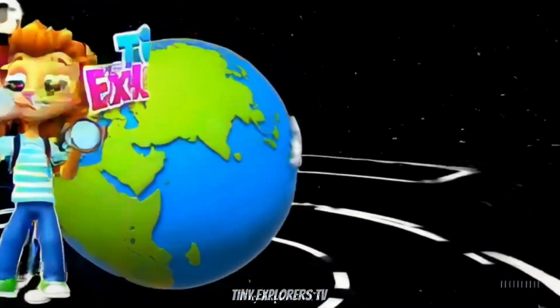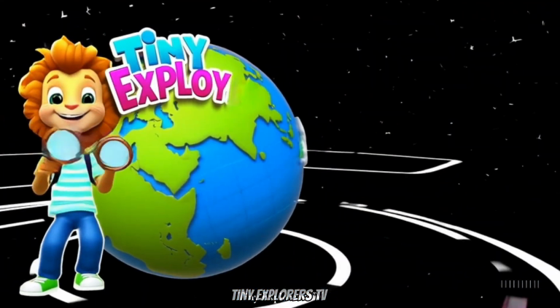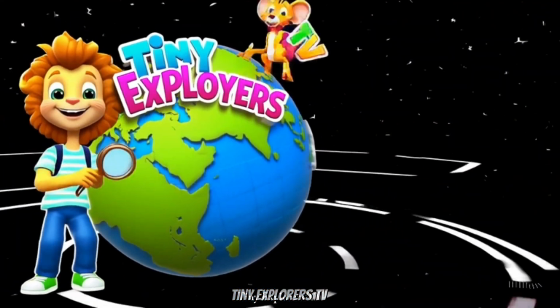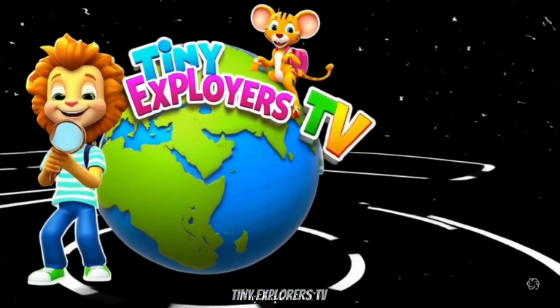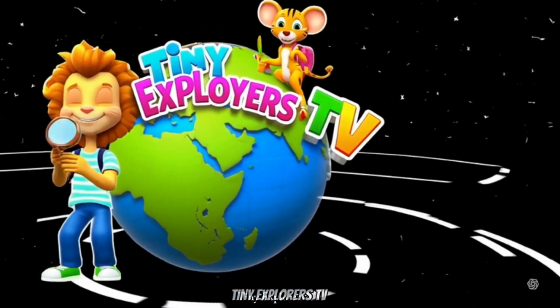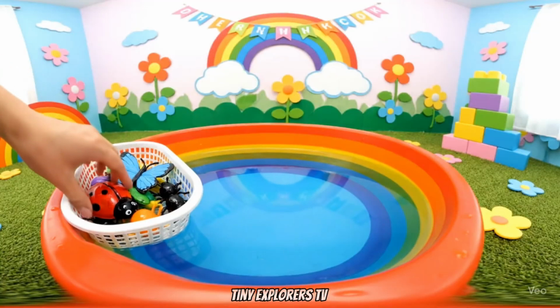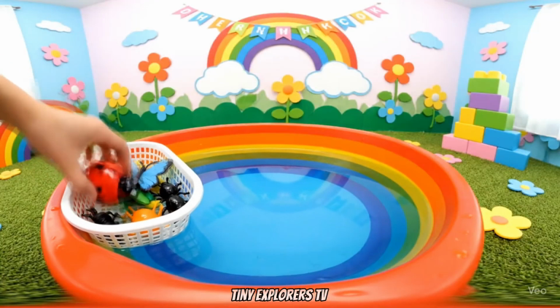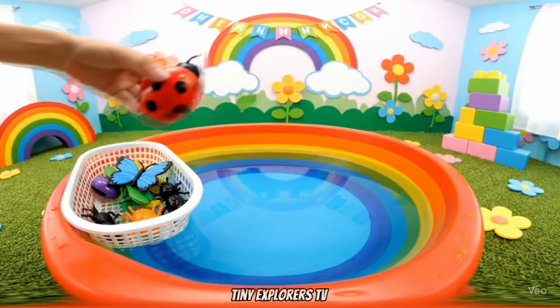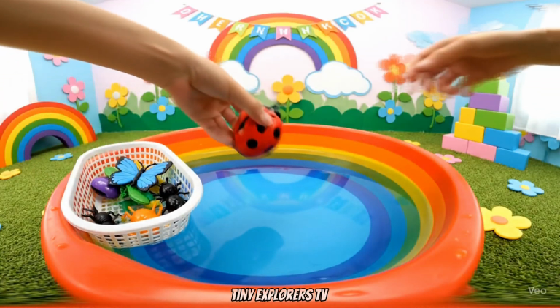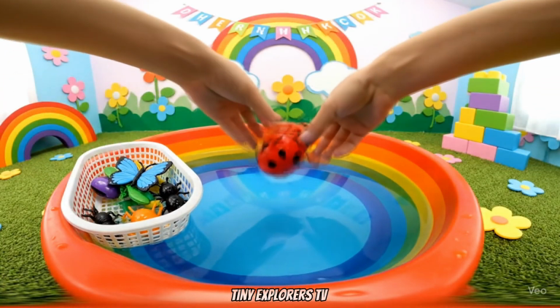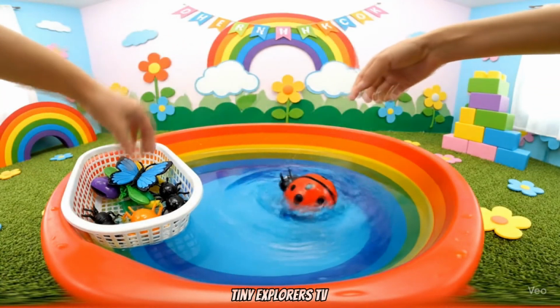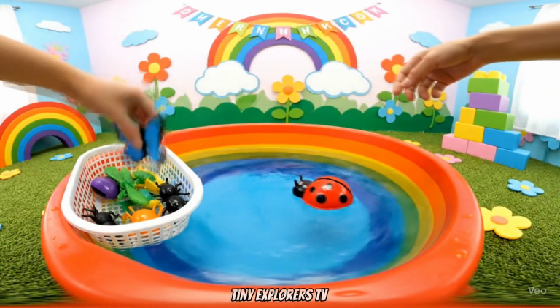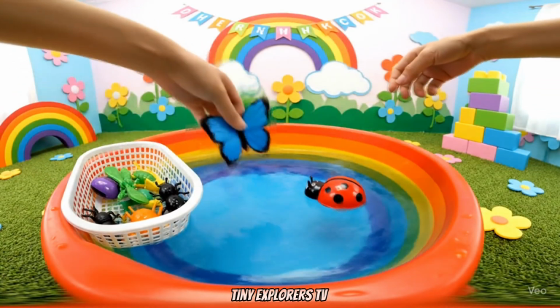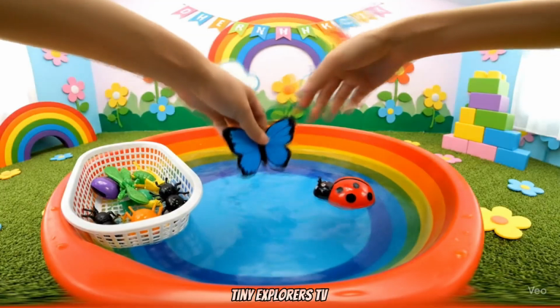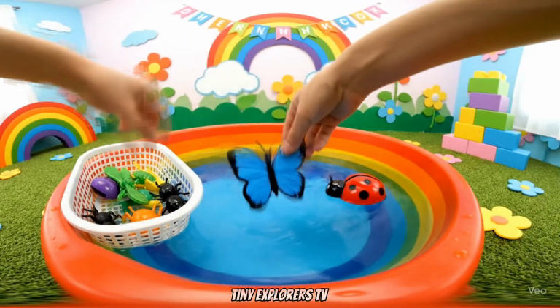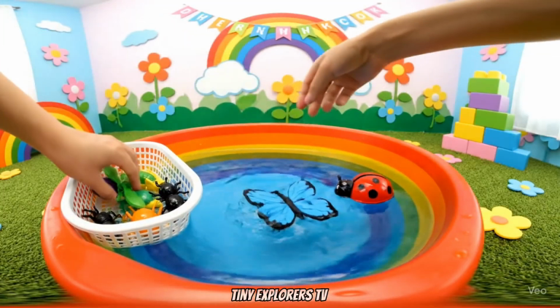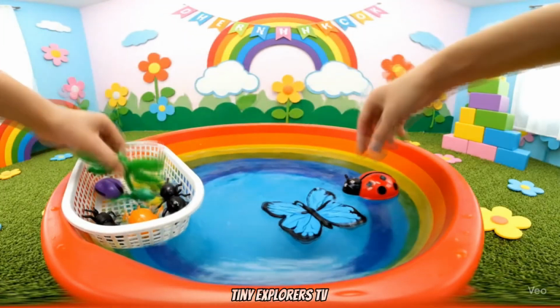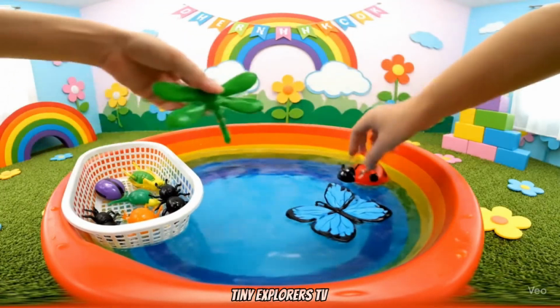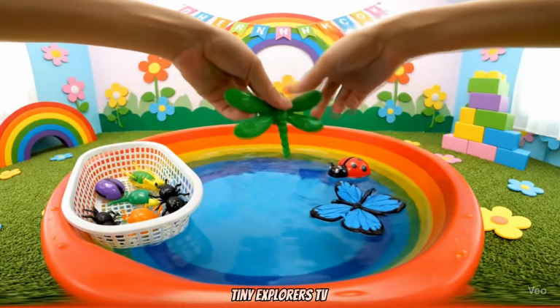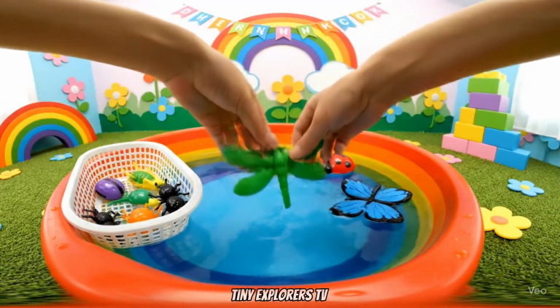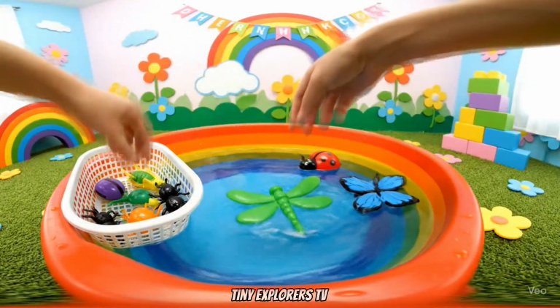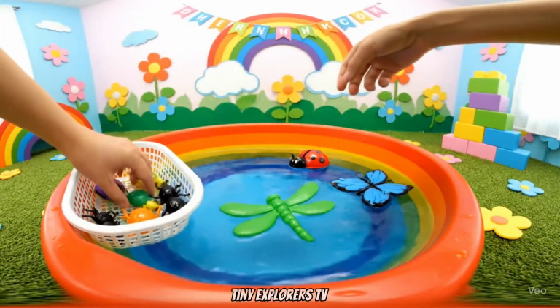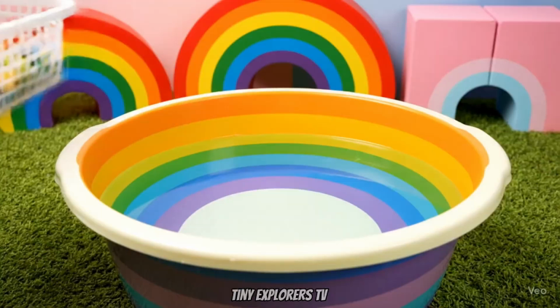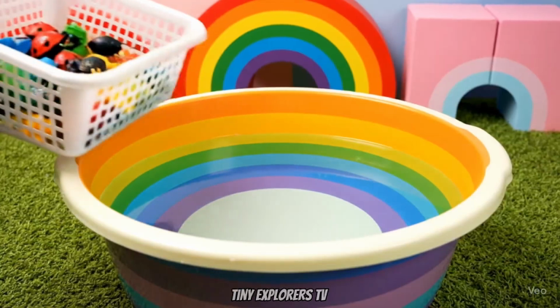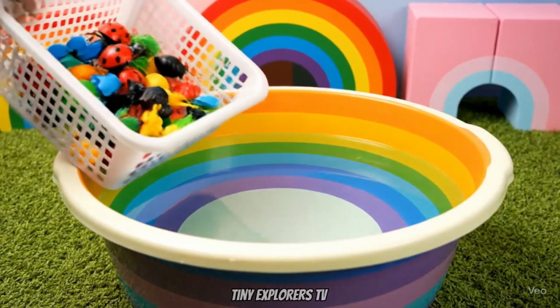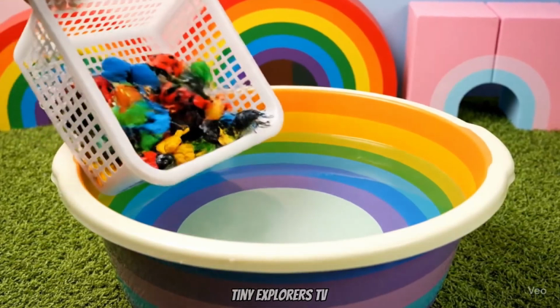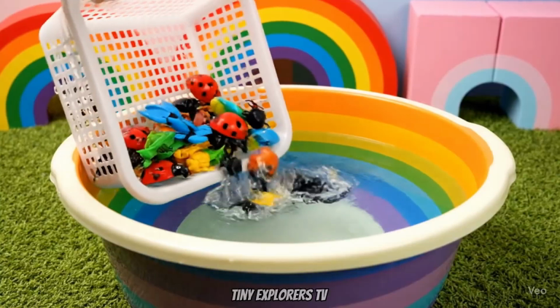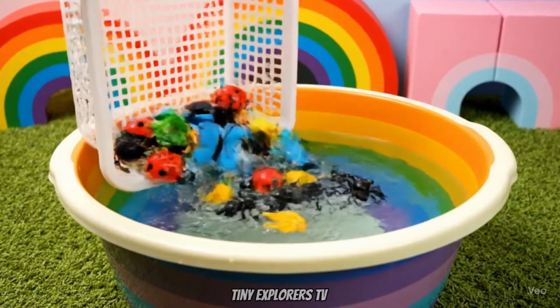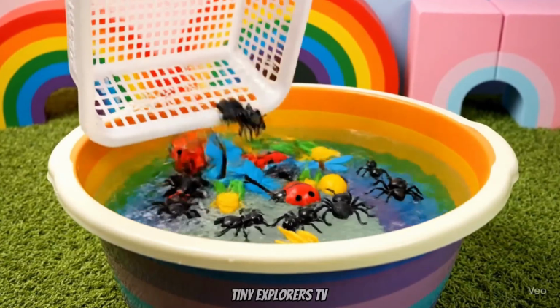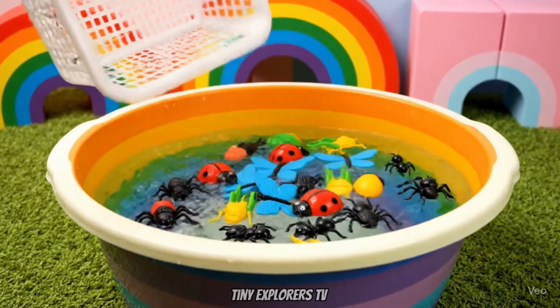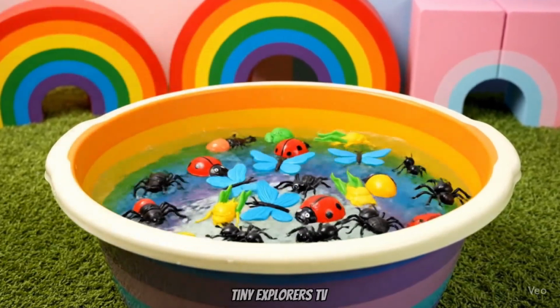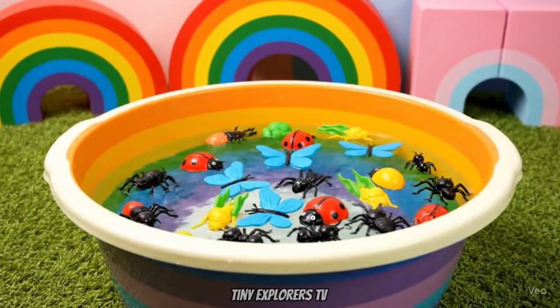Welcome to Tiny Explorers TV! Hello, kids! Today we will learn the names of many bugs and insects. We will see their toys and then the real ones. Let's begin!